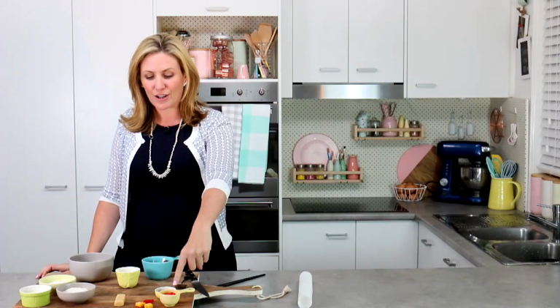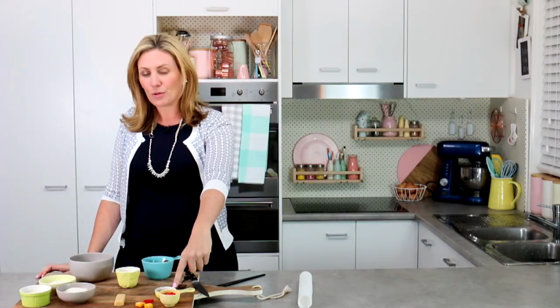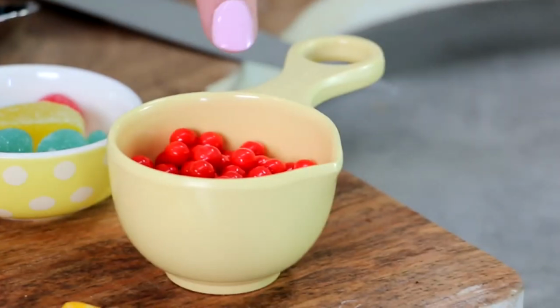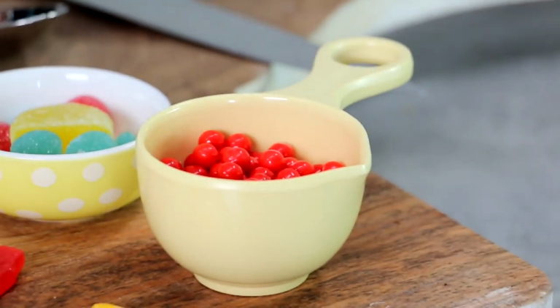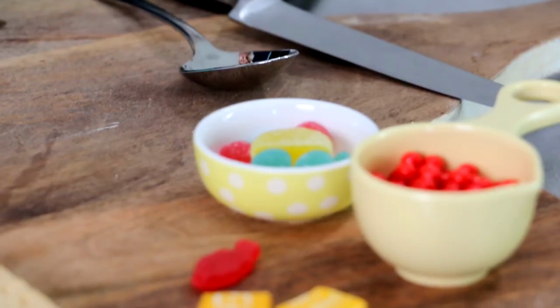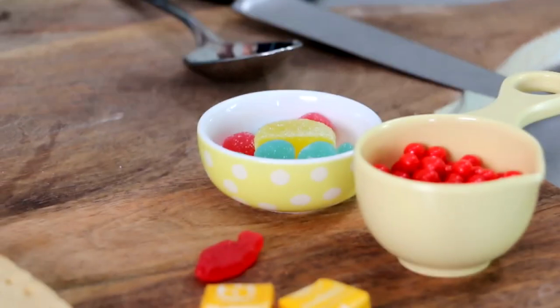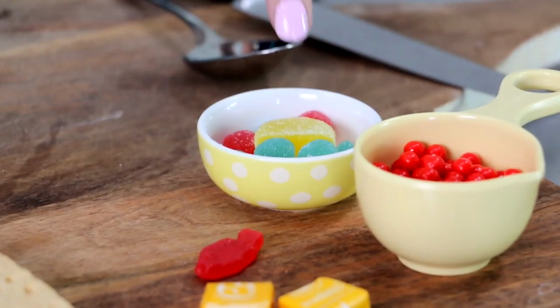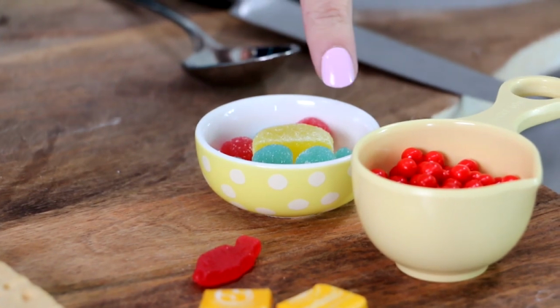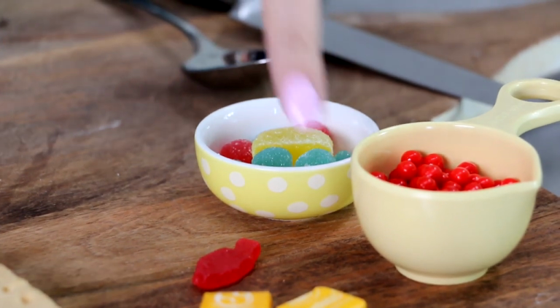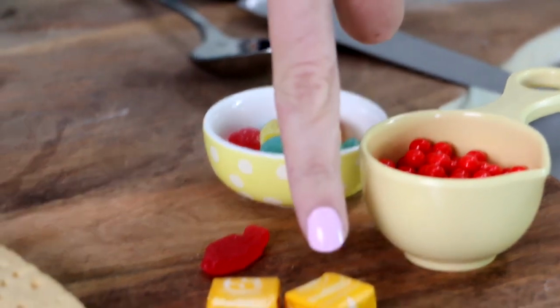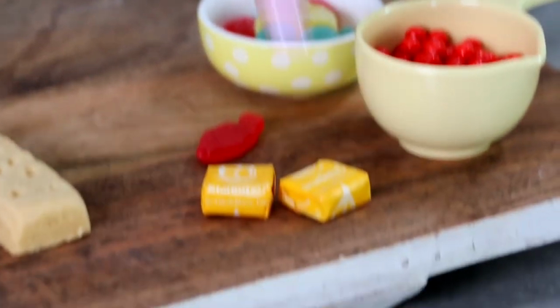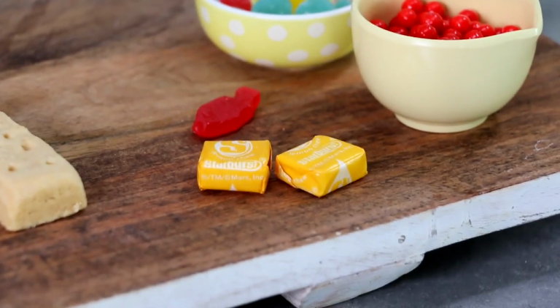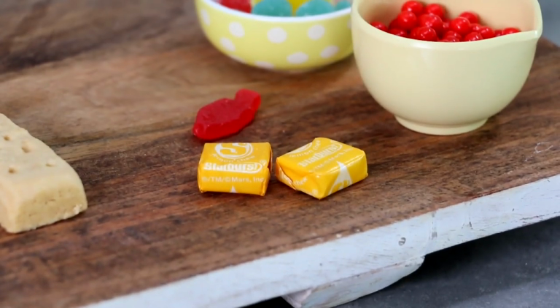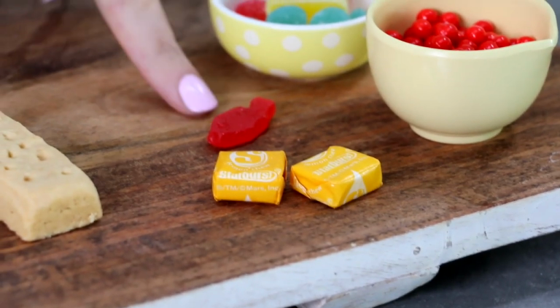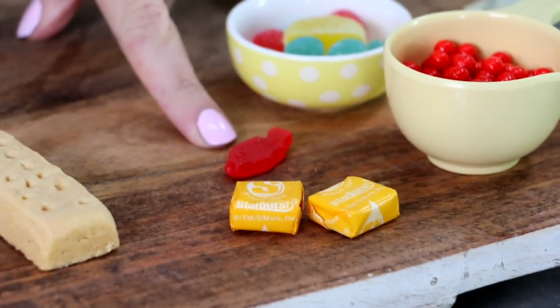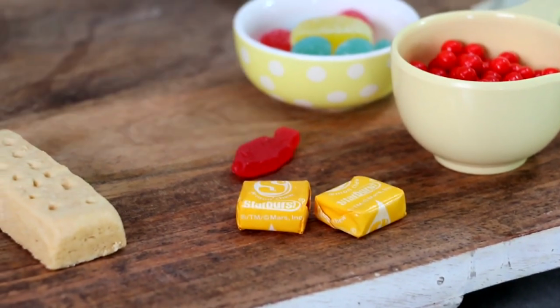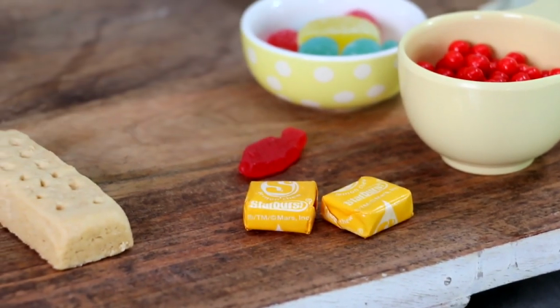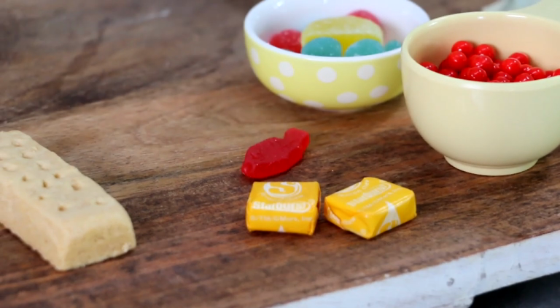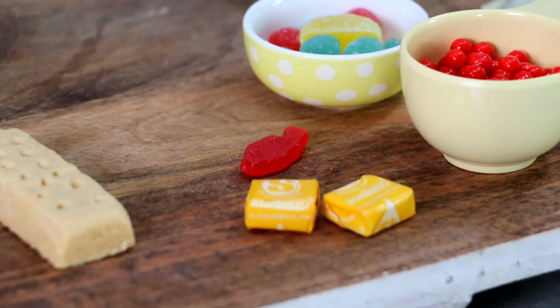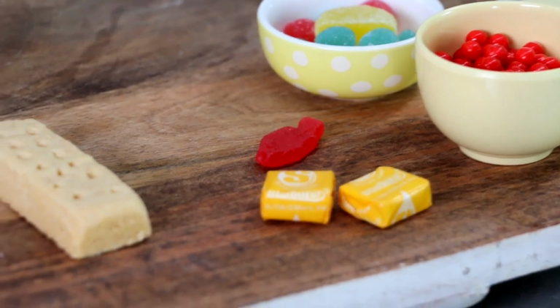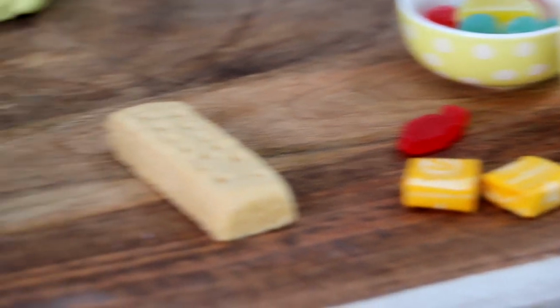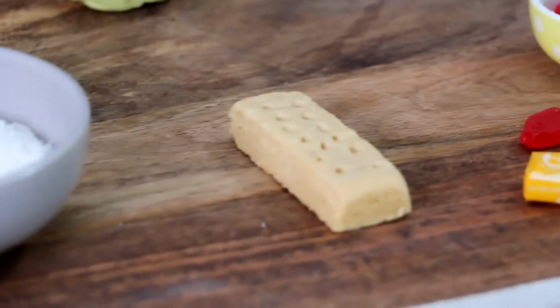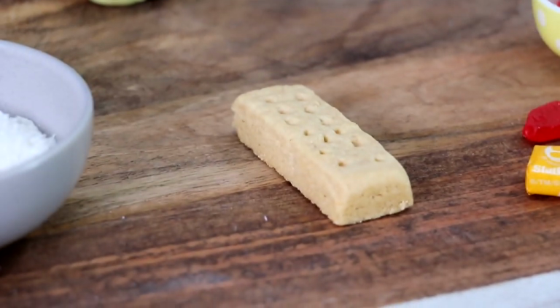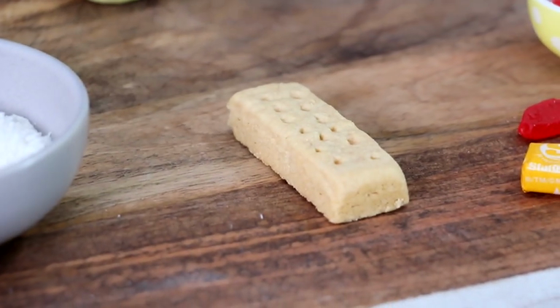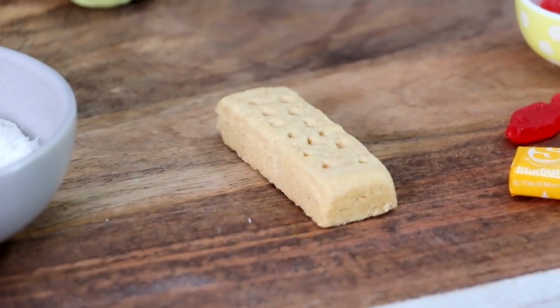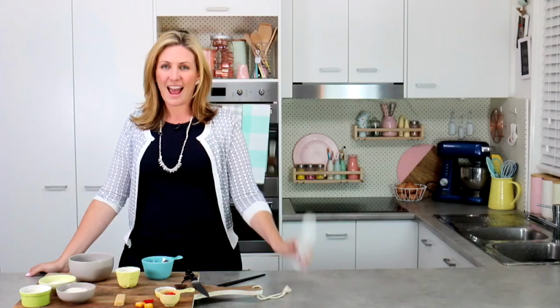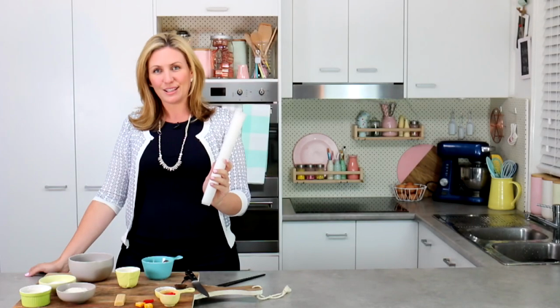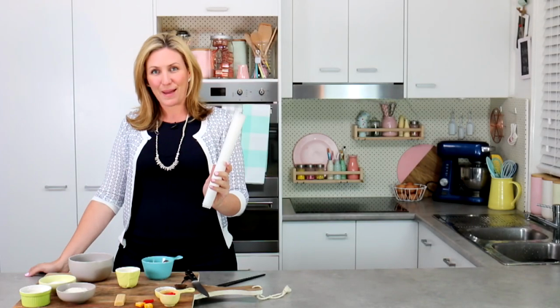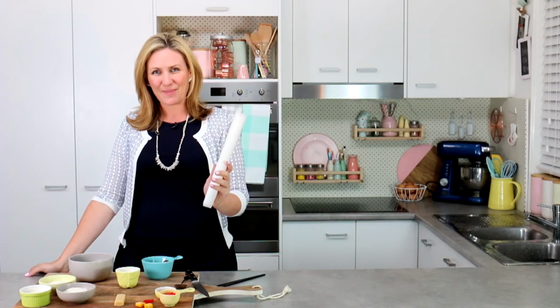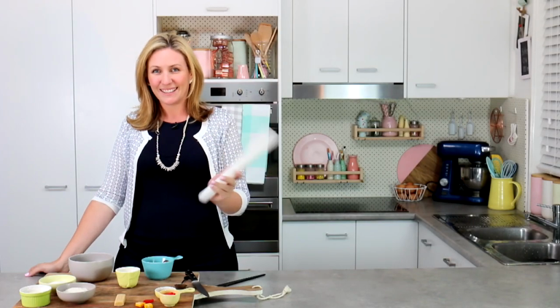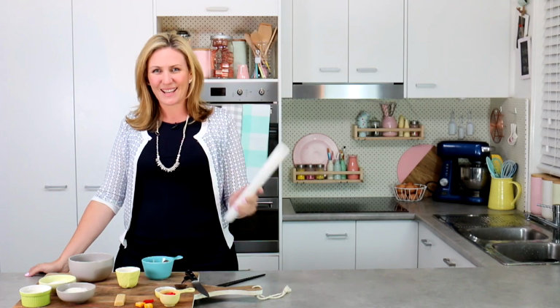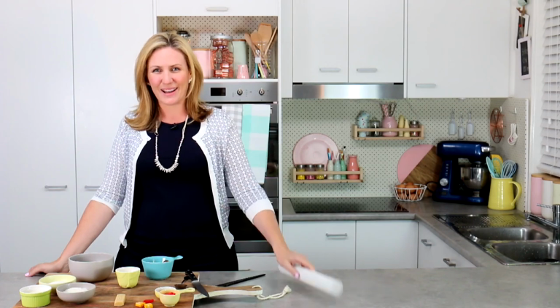For my candy decorations, I've got some little red candy balls, some jubes, some Starburst candies, and a little tiny Swedish fish. I'm also going to be using one shortbread biscuit finger today and a little bit of baking paper. Let's get into it.